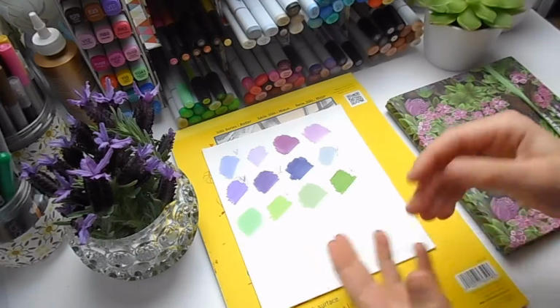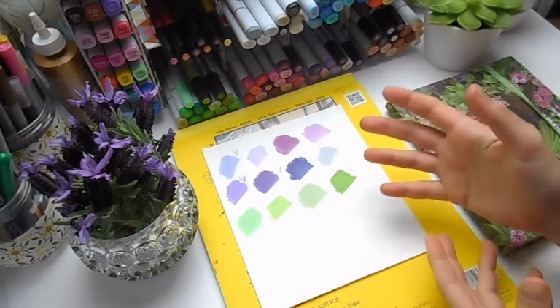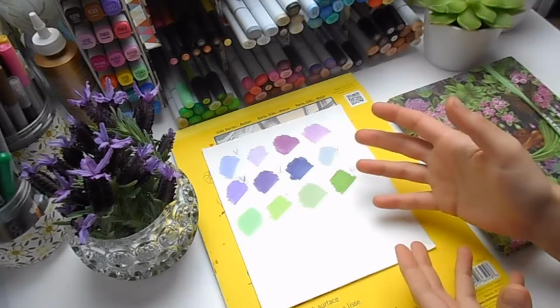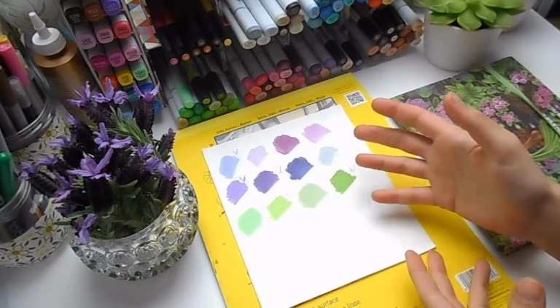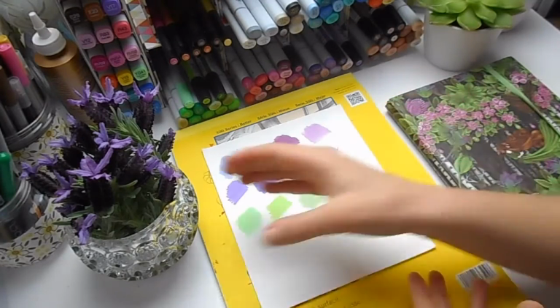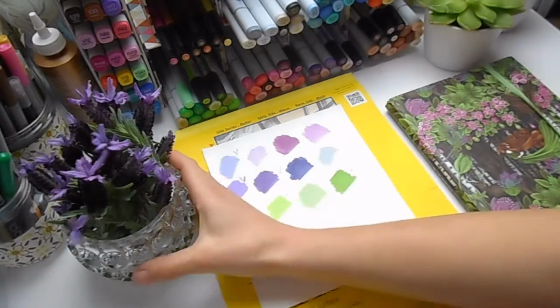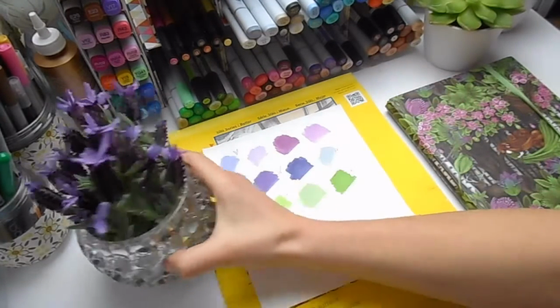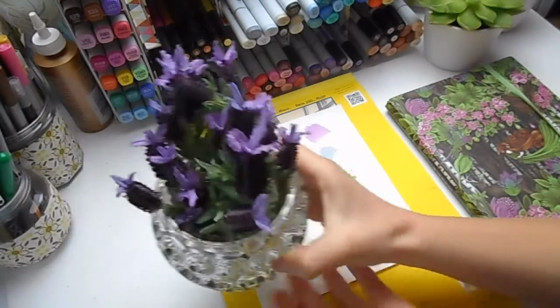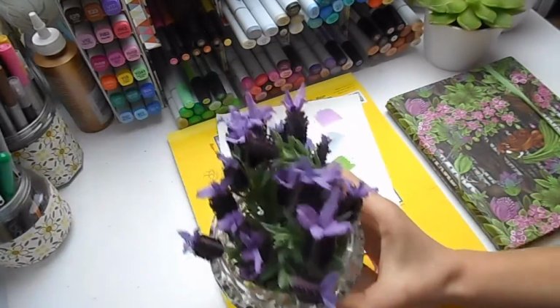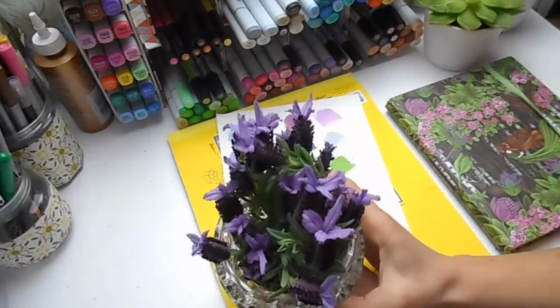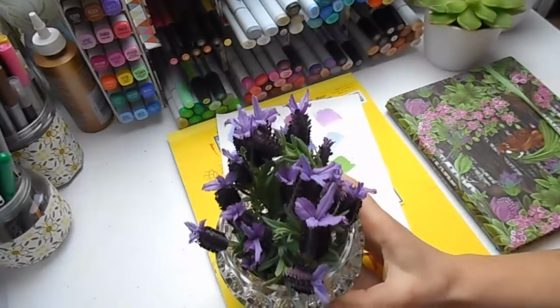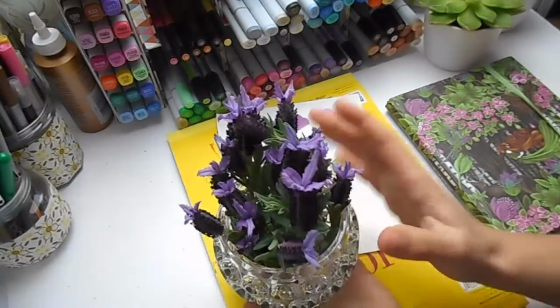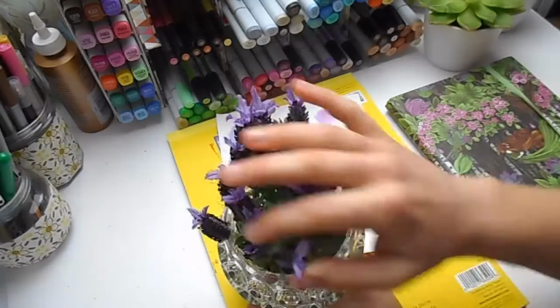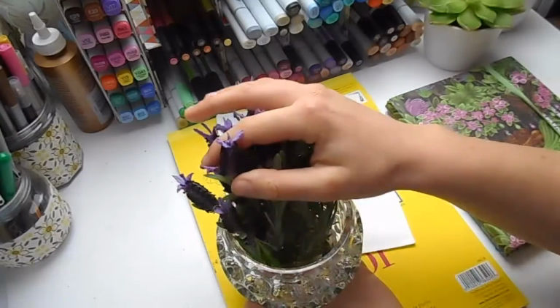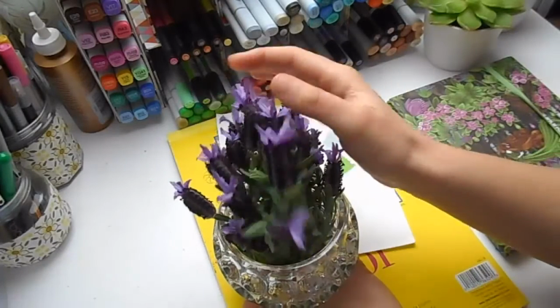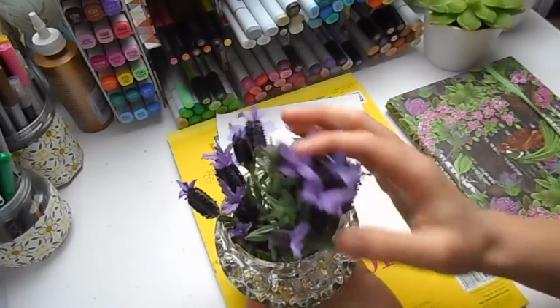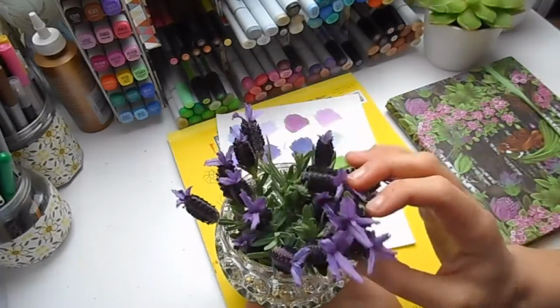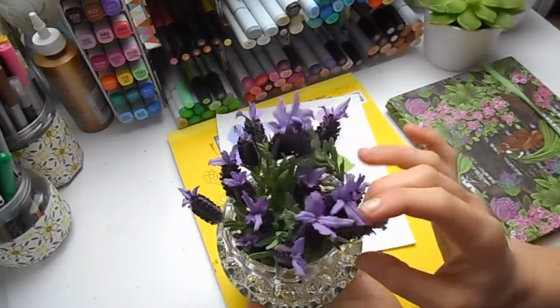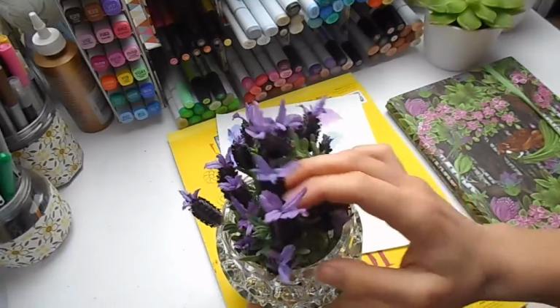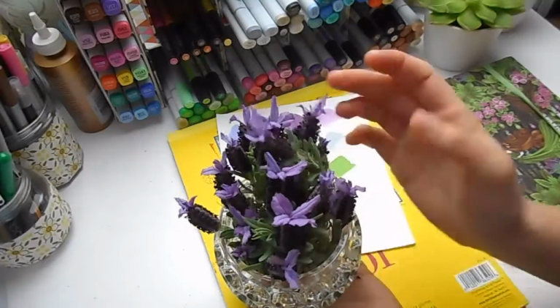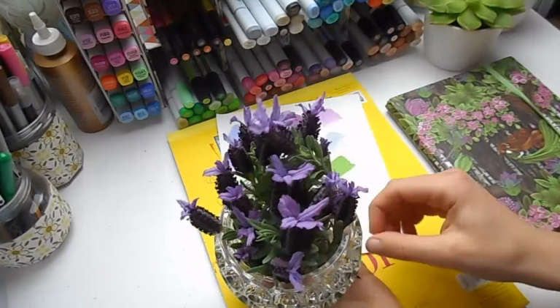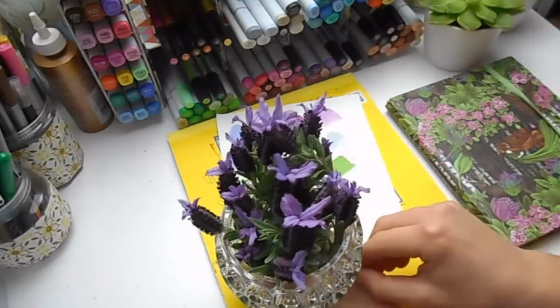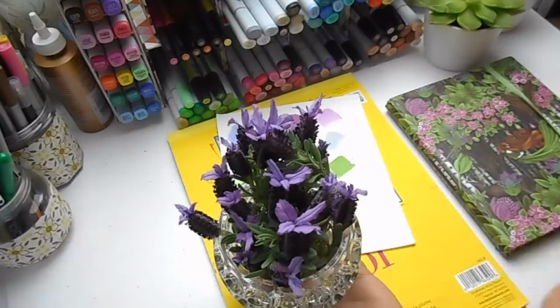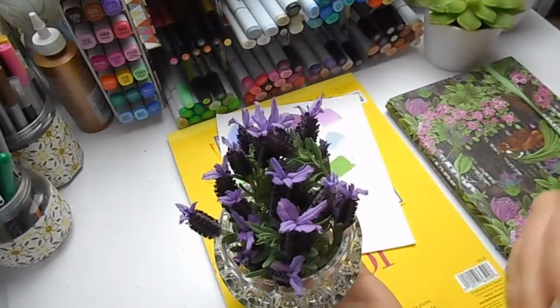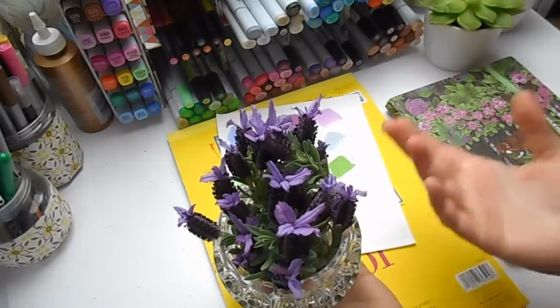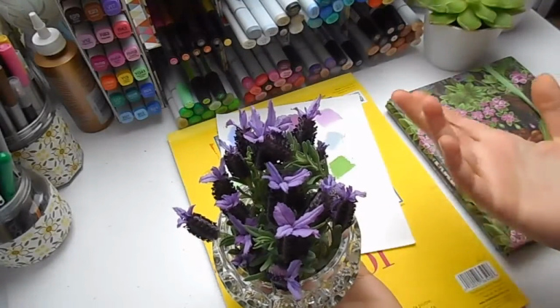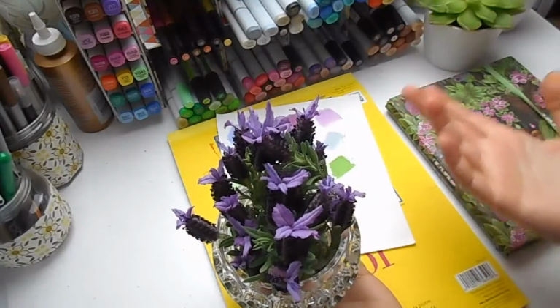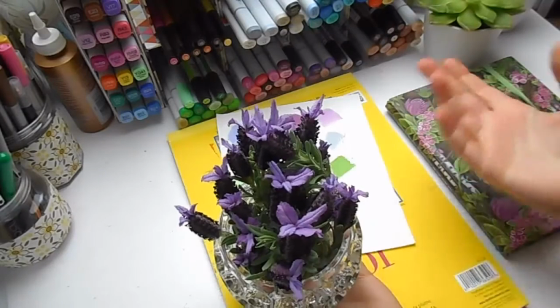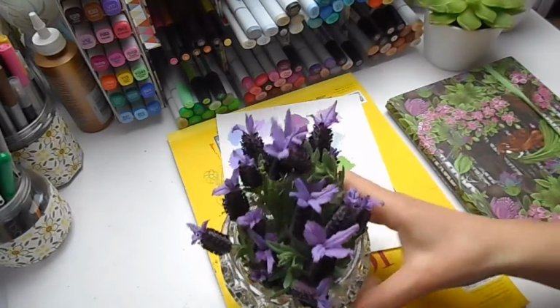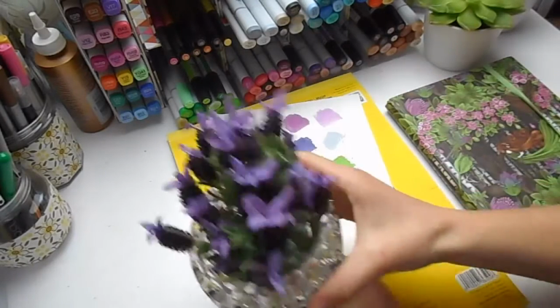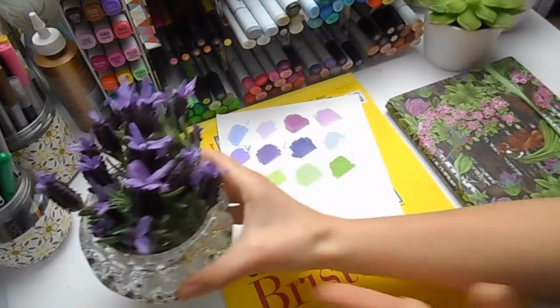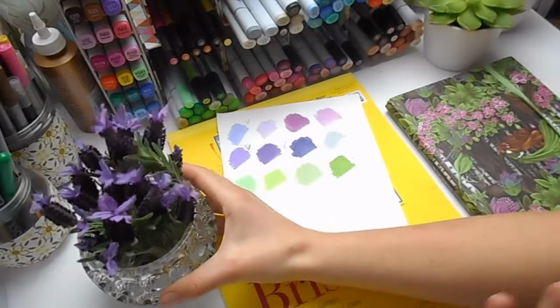These lavender flowers are everywhere in the garden at the moment and they're just so beautiful. I thought it just sort of fitted and it was perfect, and she loved the idea as well.